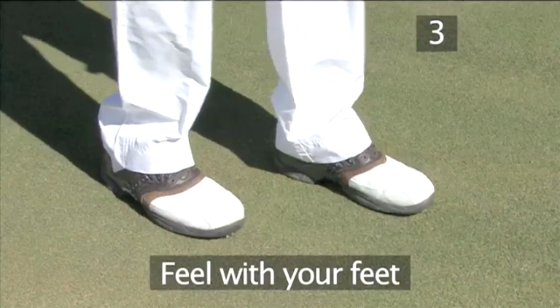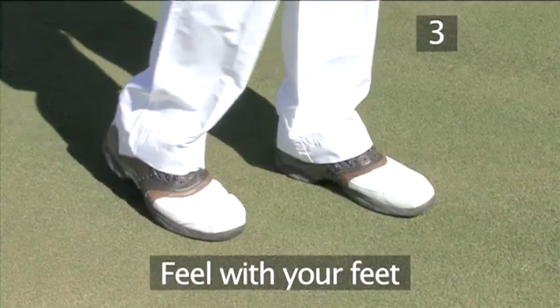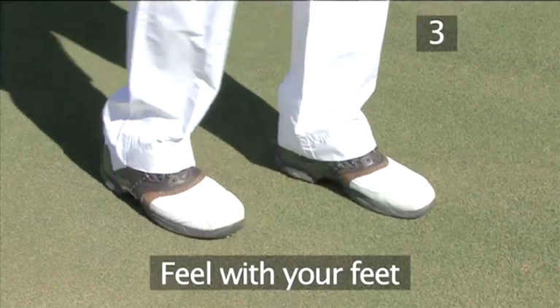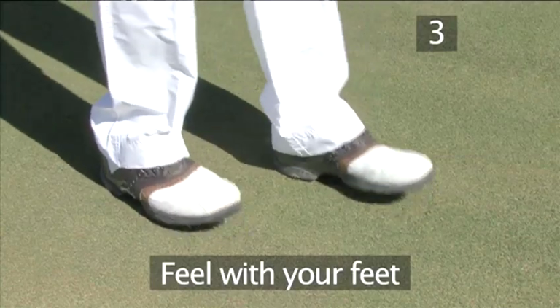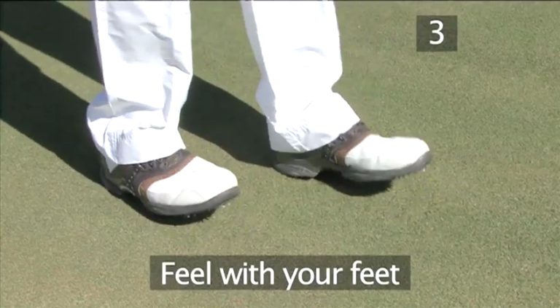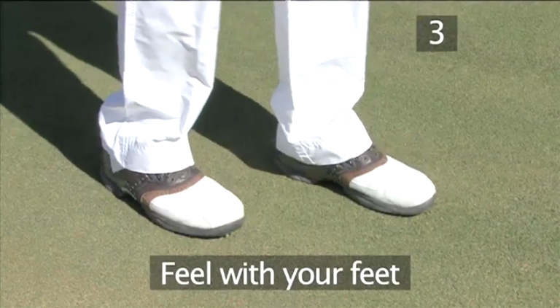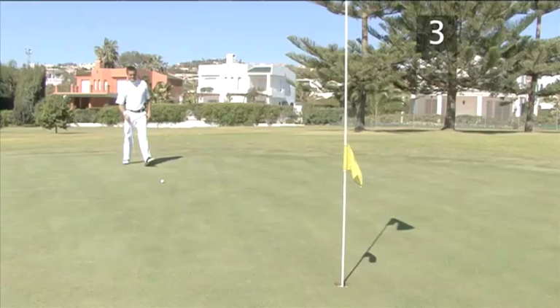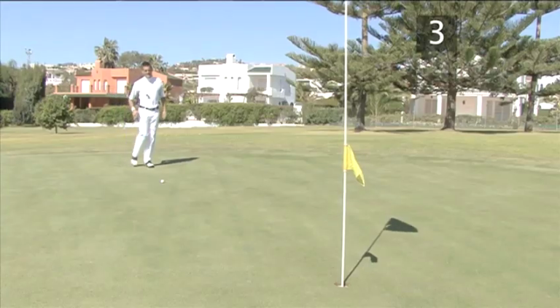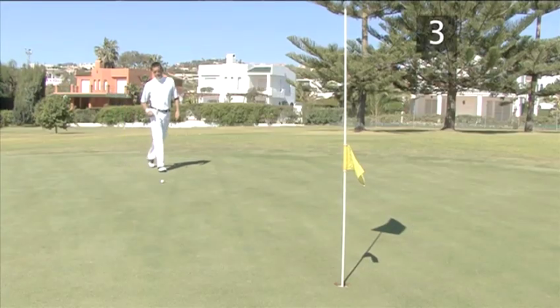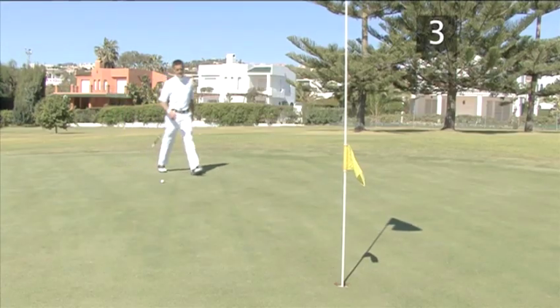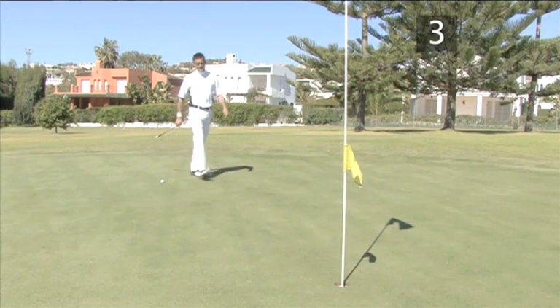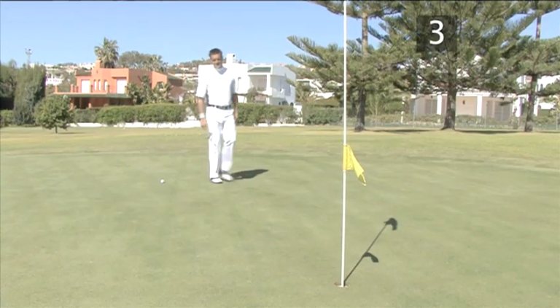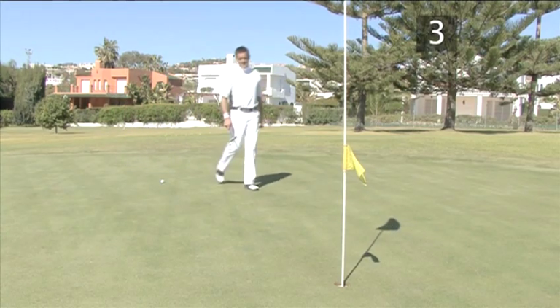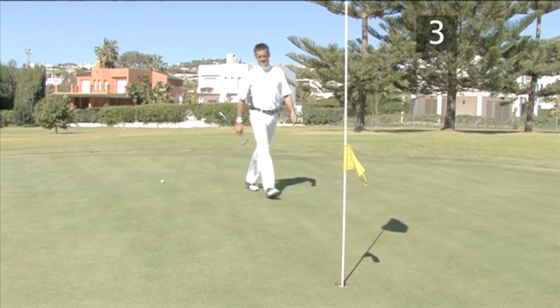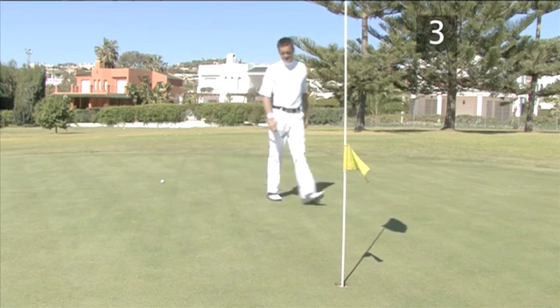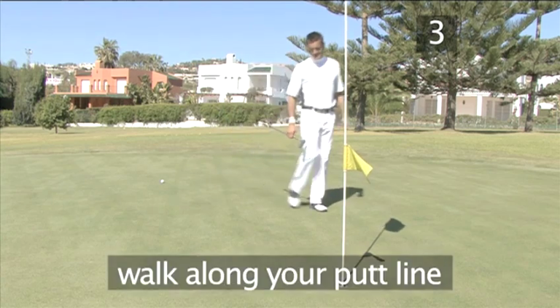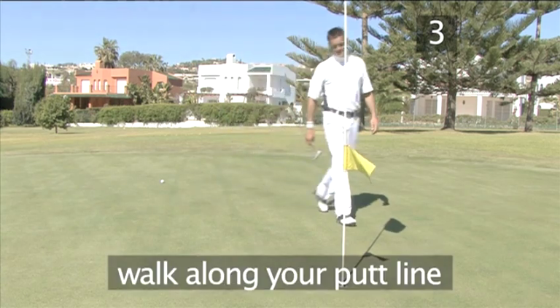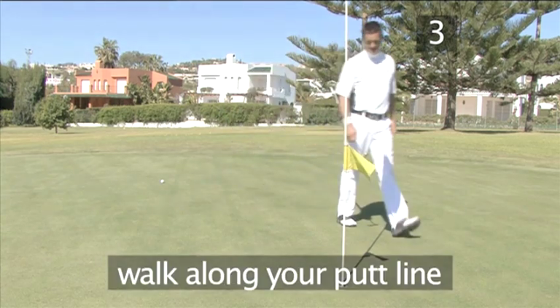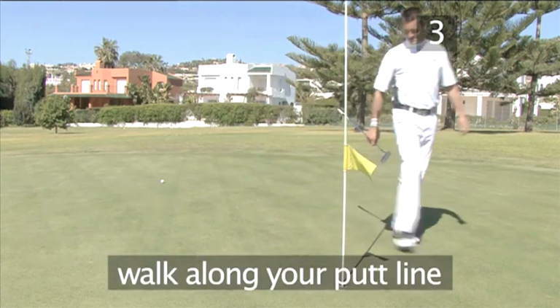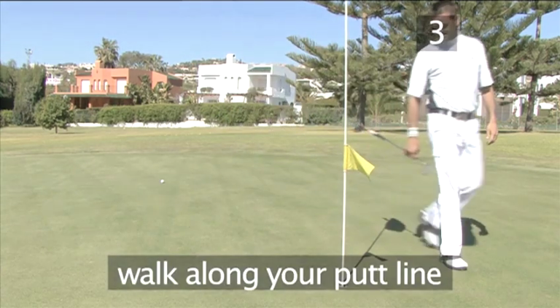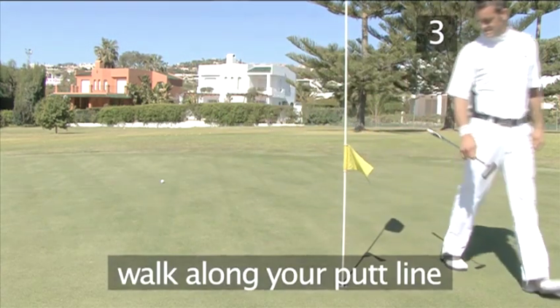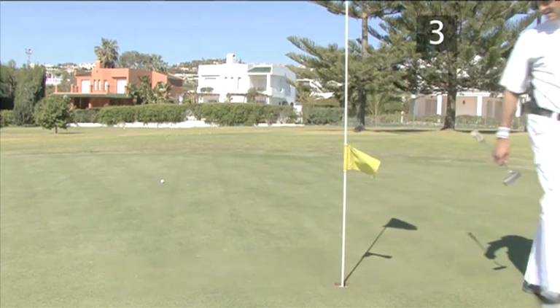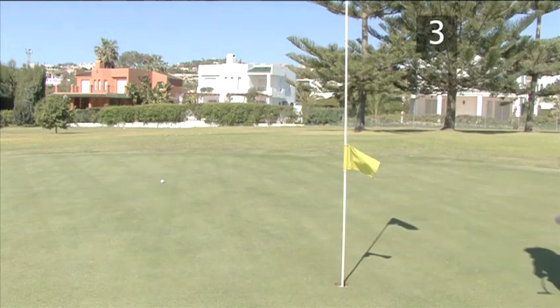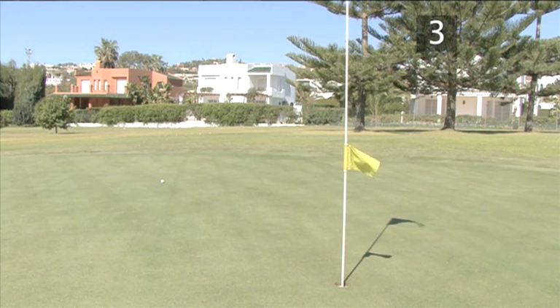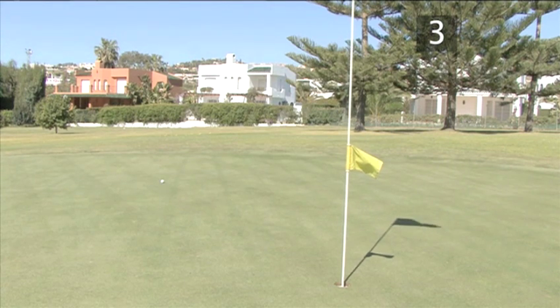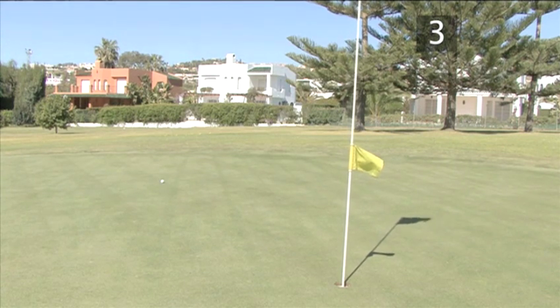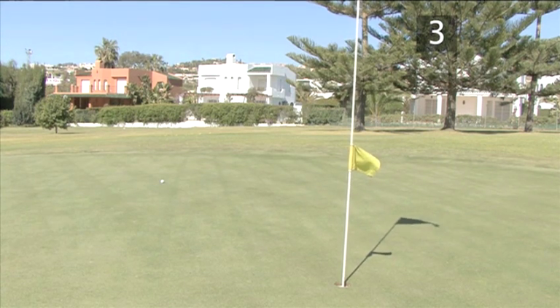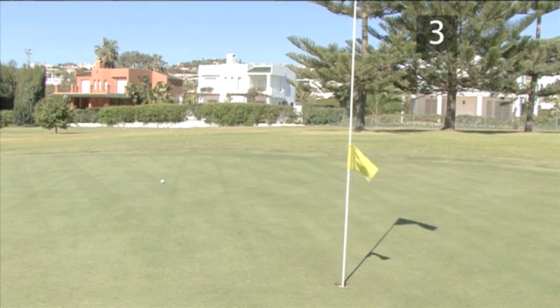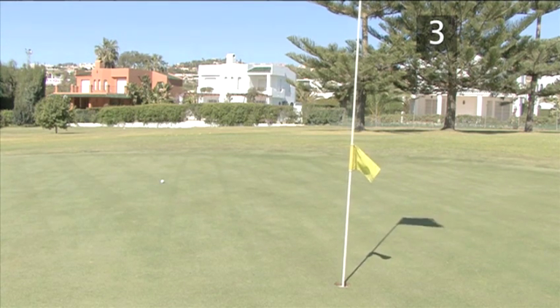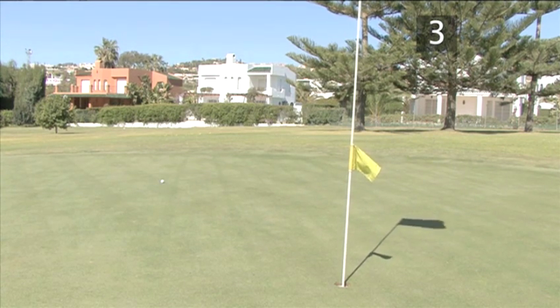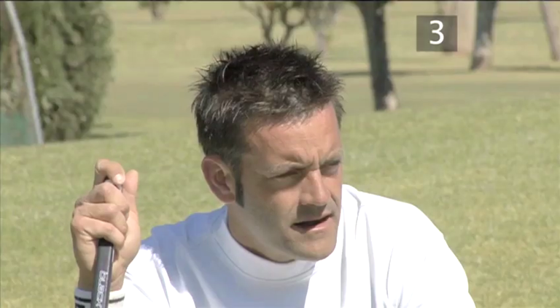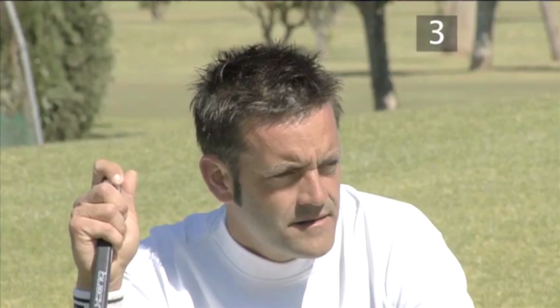Method three: feel with your feet. Walk slowly along the side of your putt line on the green and let your feet feel the slope. You should be able to tell if the slope is uphill, downhill, or to the side.